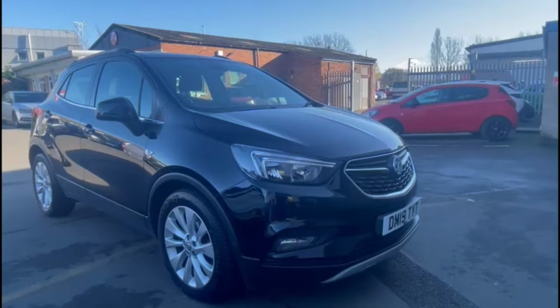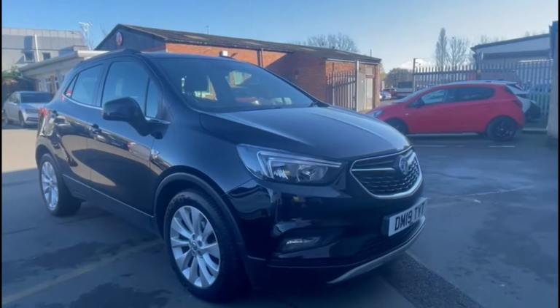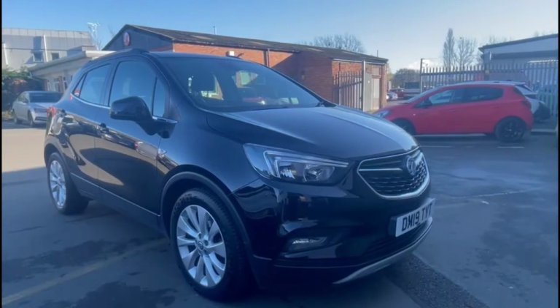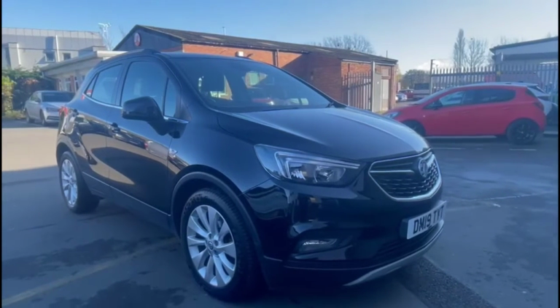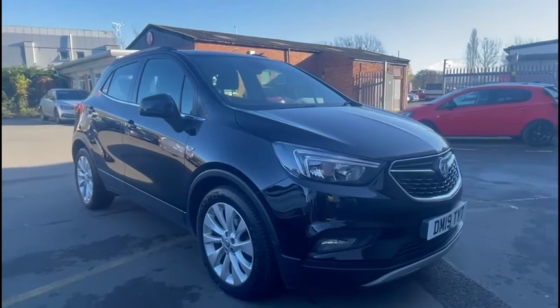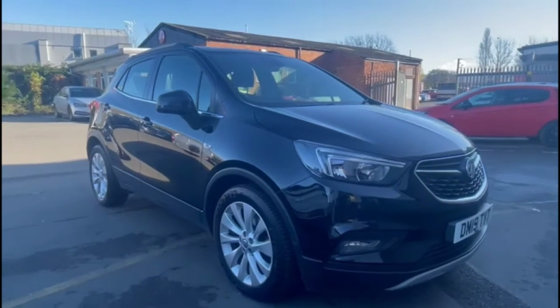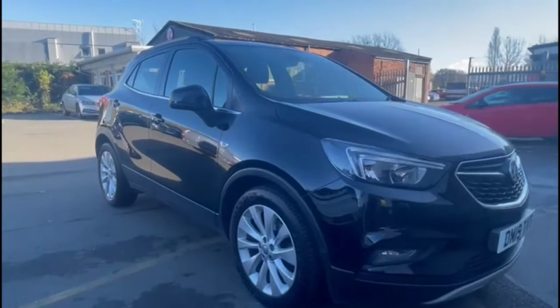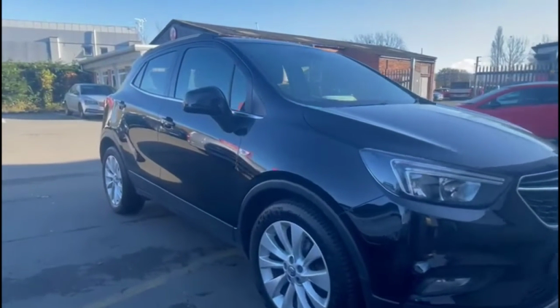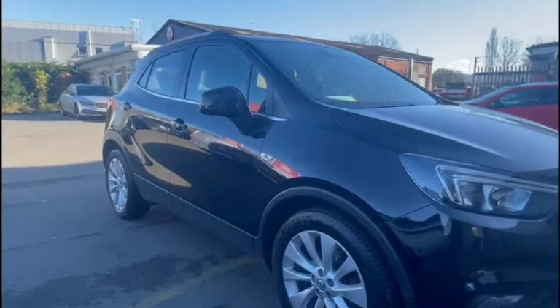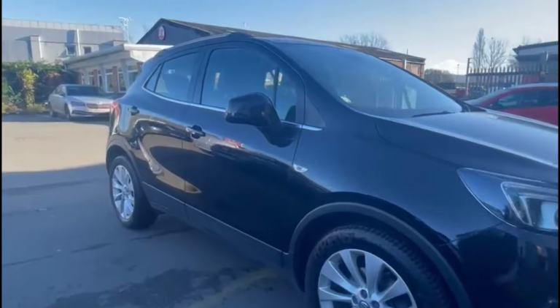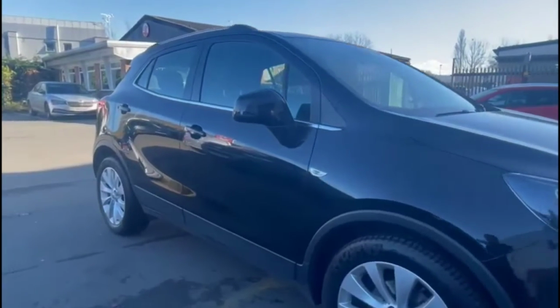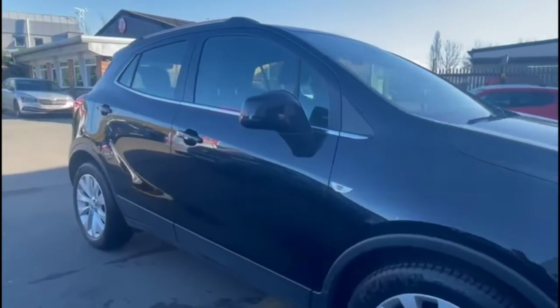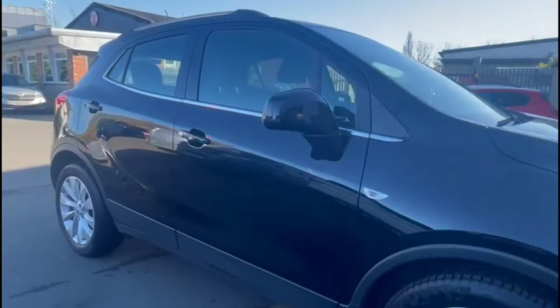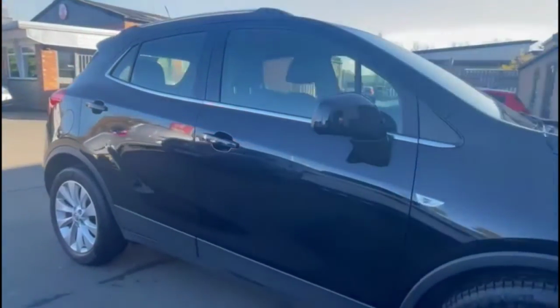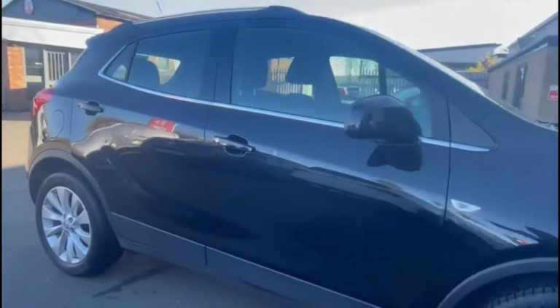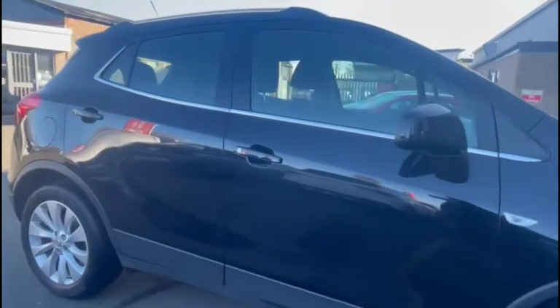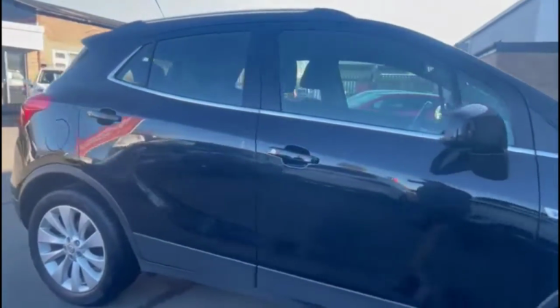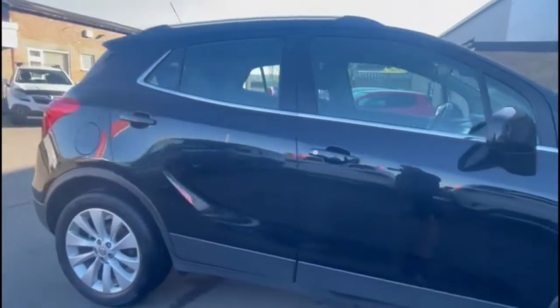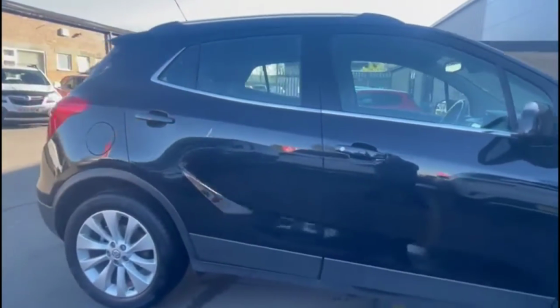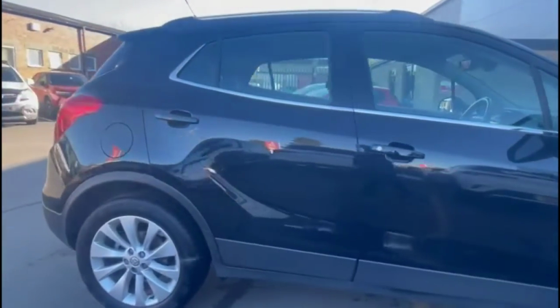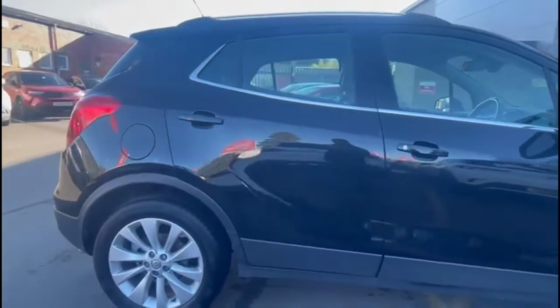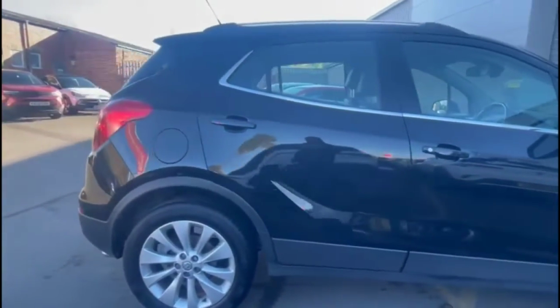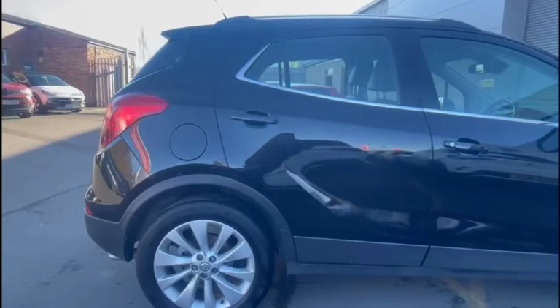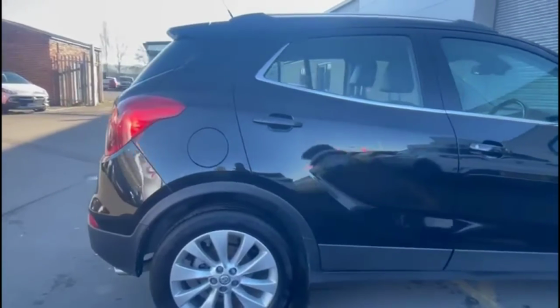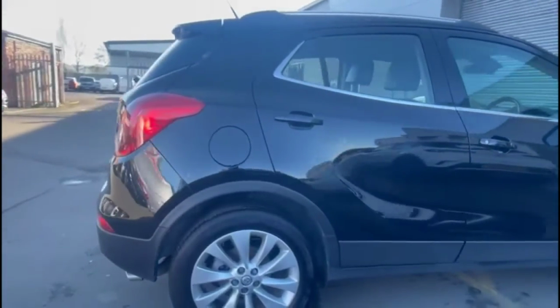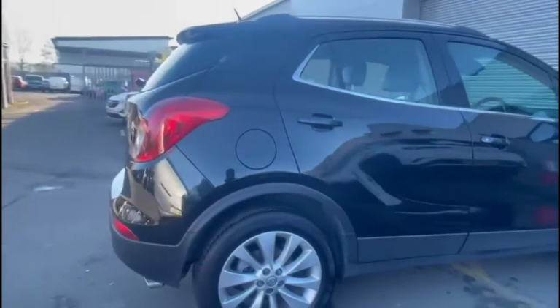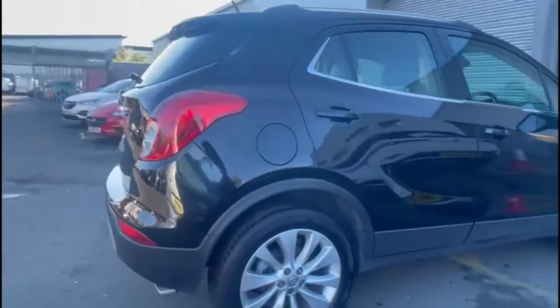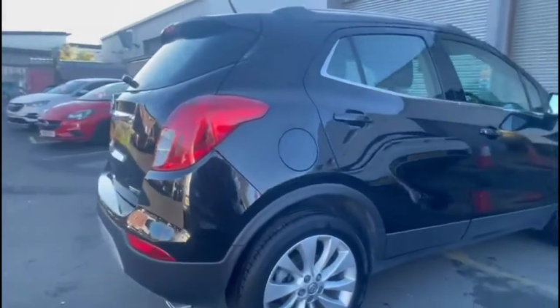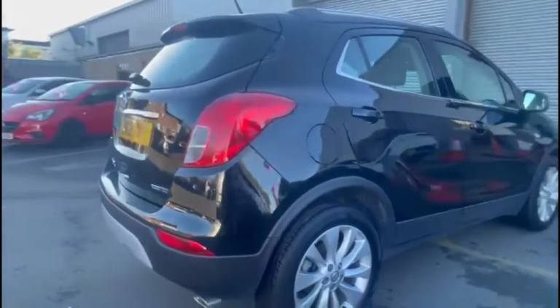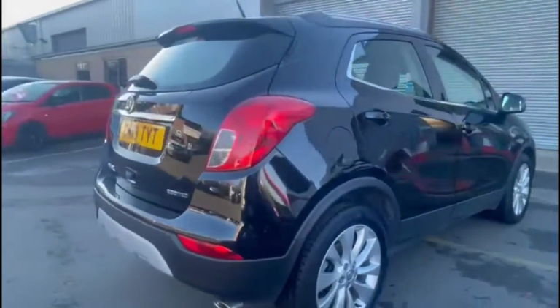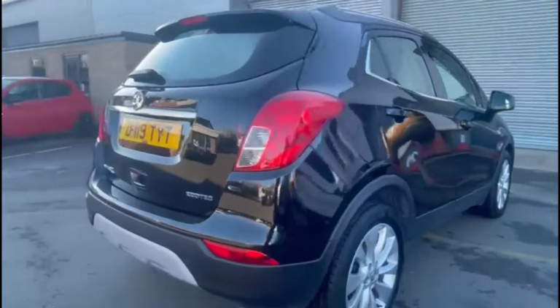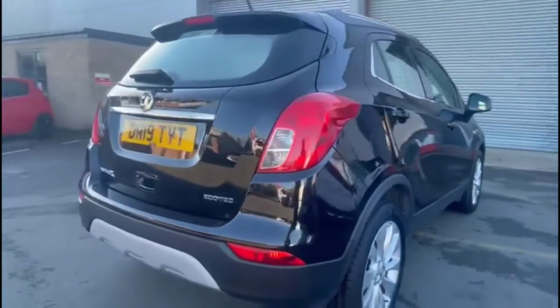Hello and welcome to Bayless Vauxhall. Today we are reviewing a Vauxhall Mokka X 1.4 Turbo Griffin. This model has covered 20,639 miles and is finished in black. It also comes with Bayless warranty with the option to extend it up to 36 months.